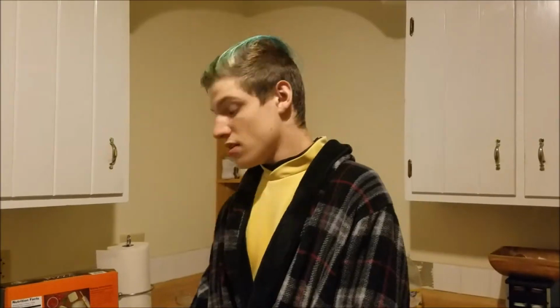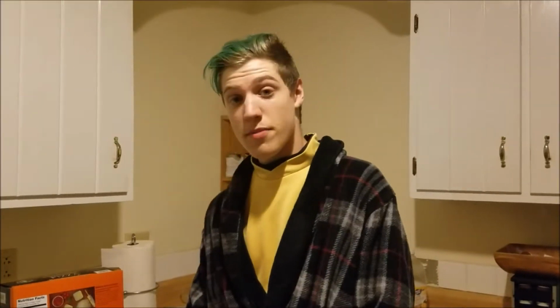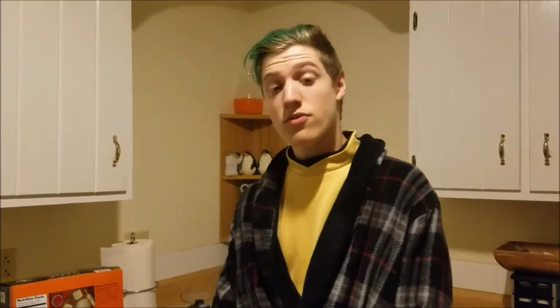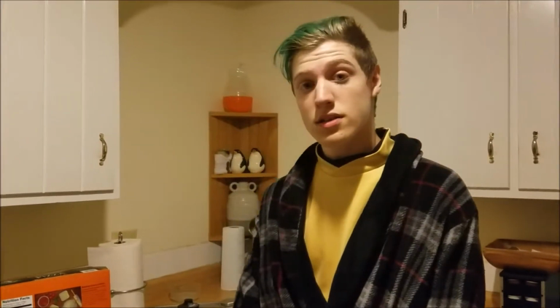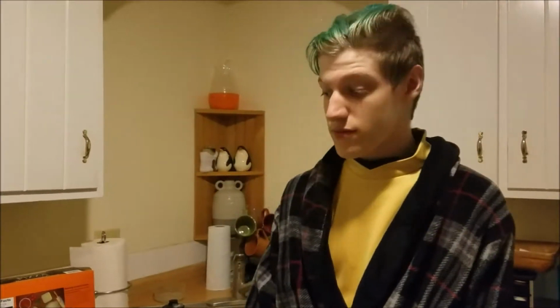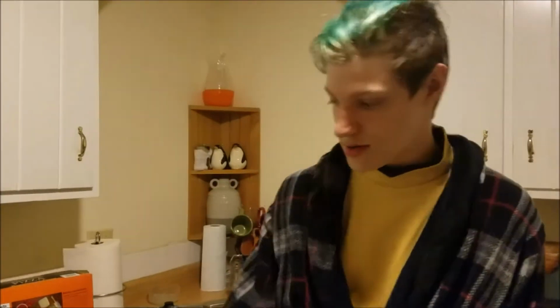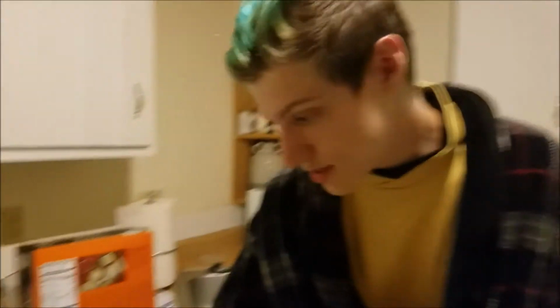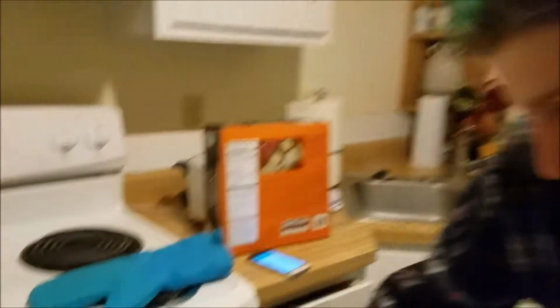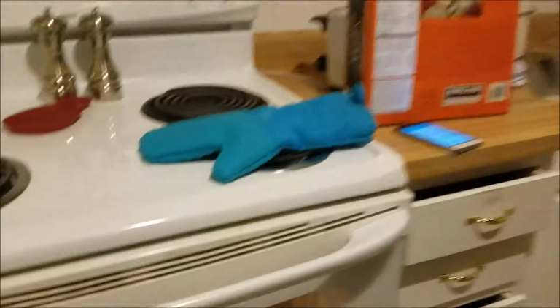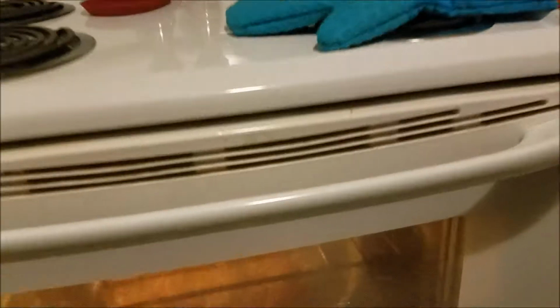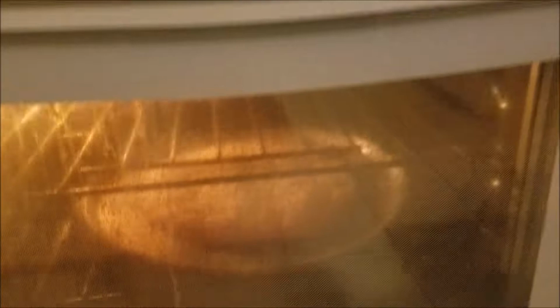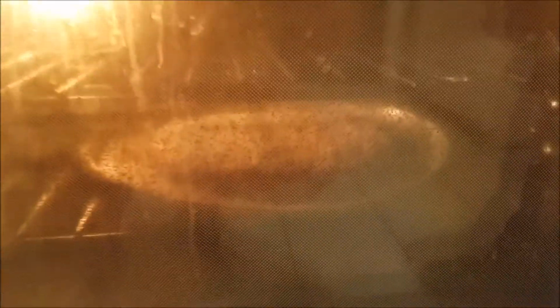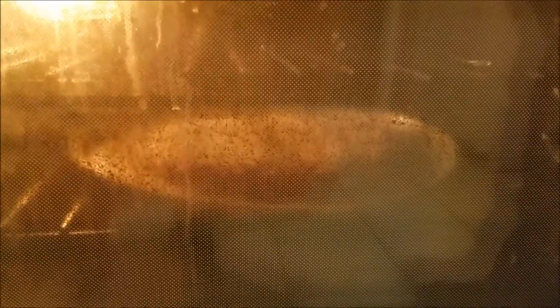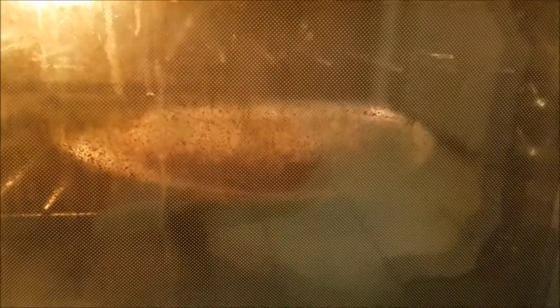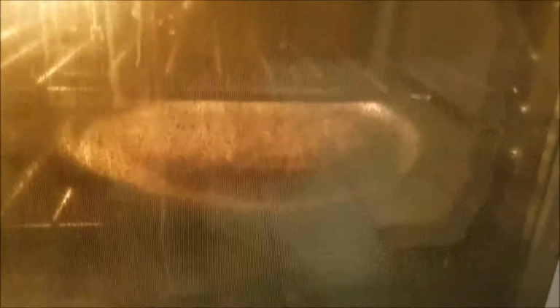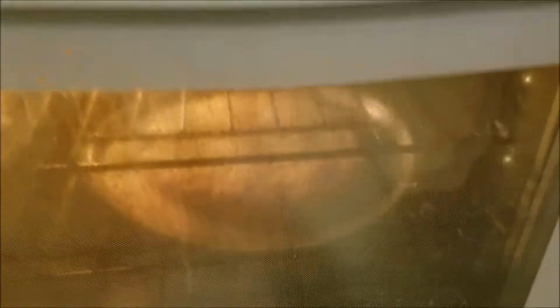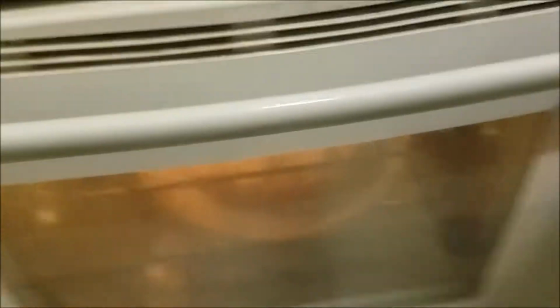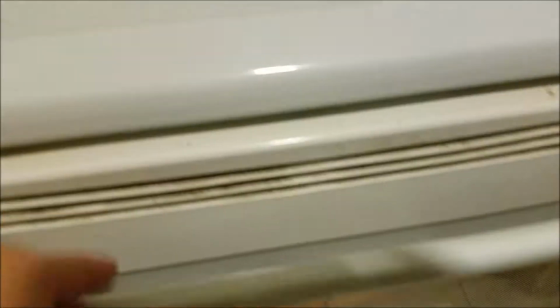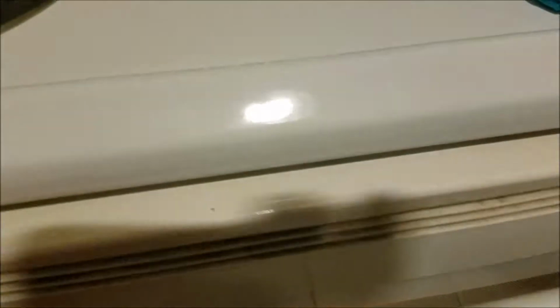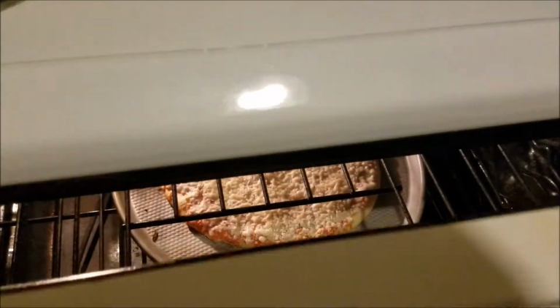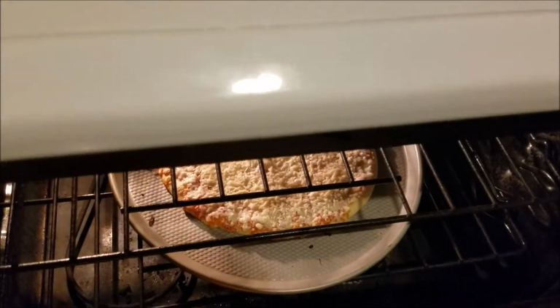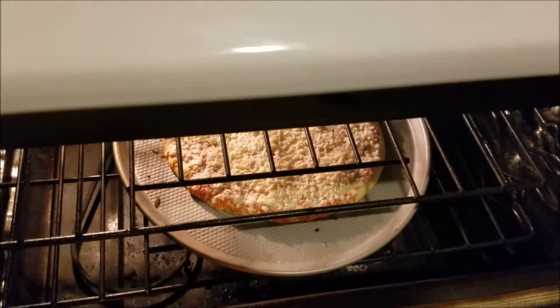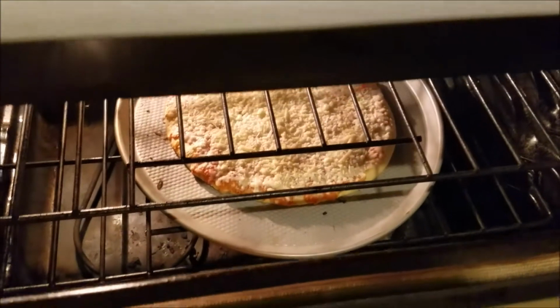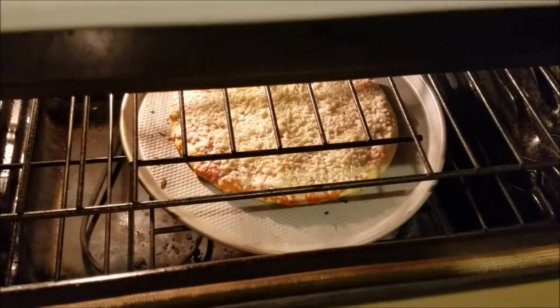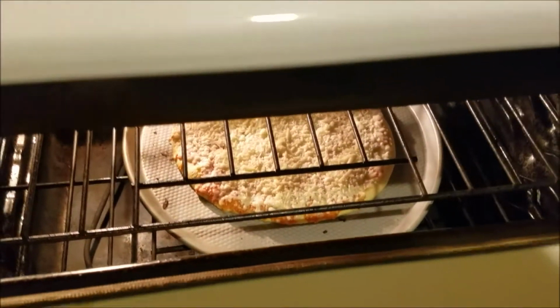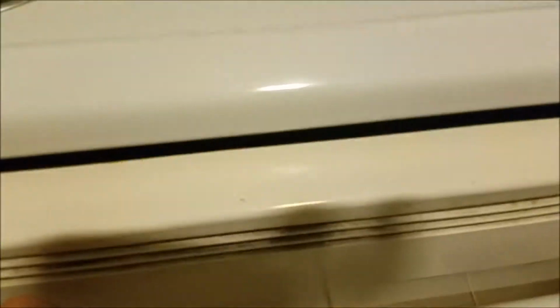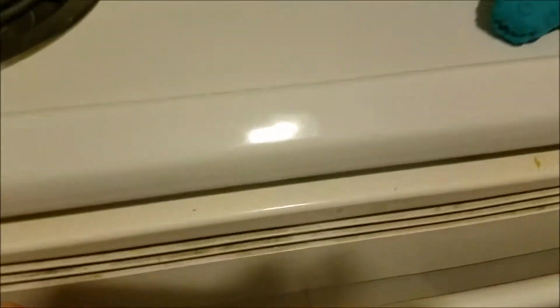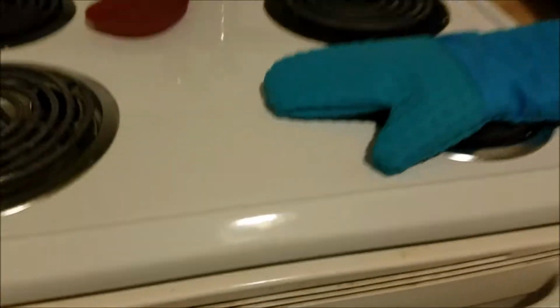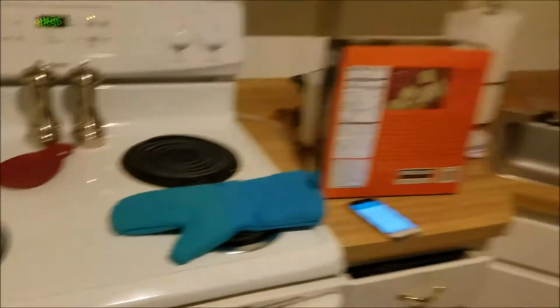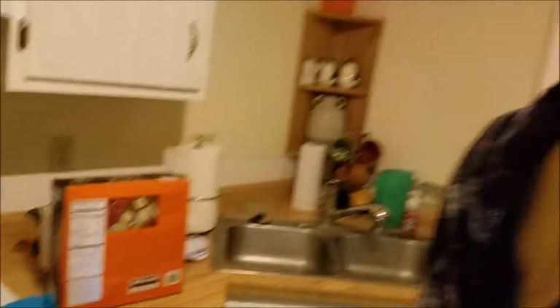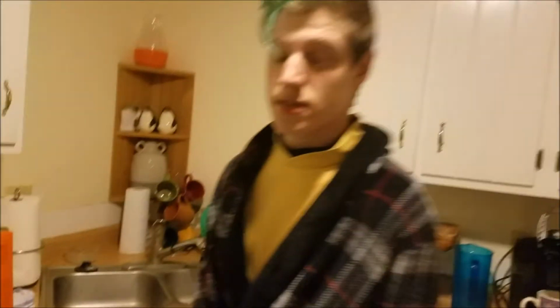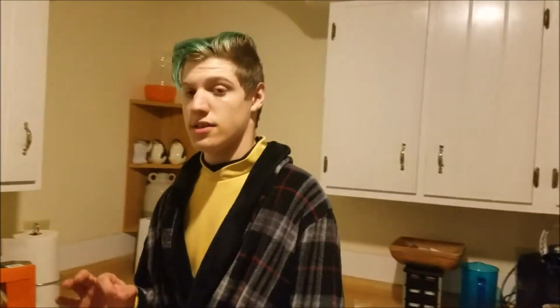We have about three minutes left of cooking, and as you can see by the pizza, it is starting to develop a golden crispy brown in the crust. It is sure to be delicious and excellent.